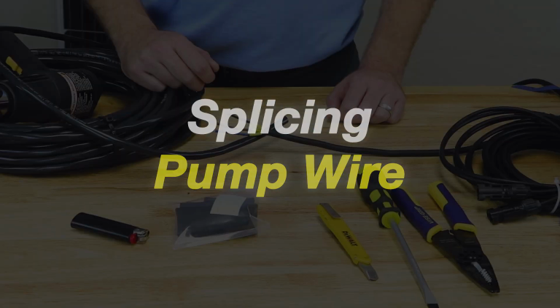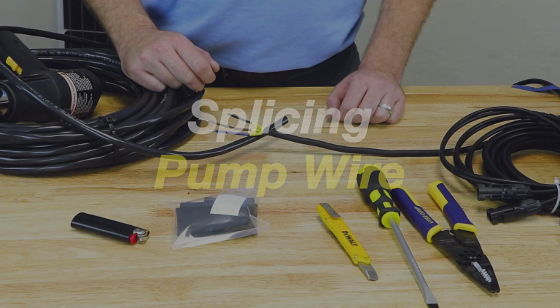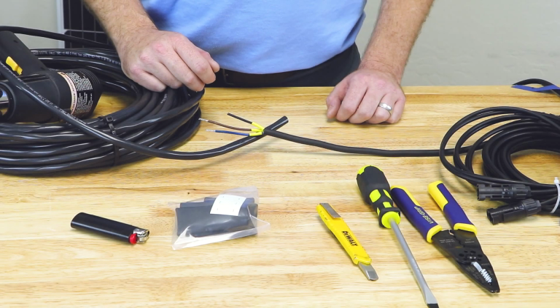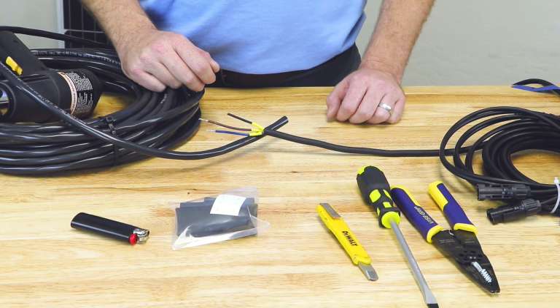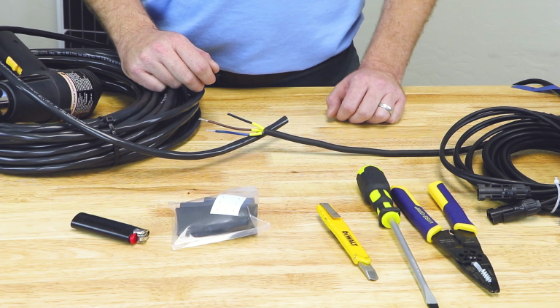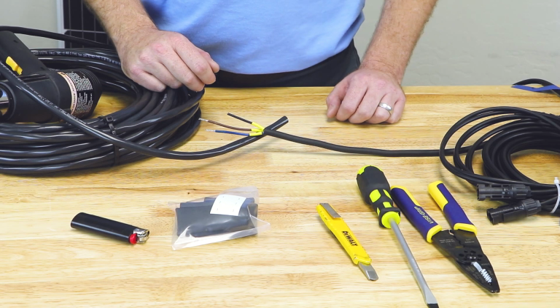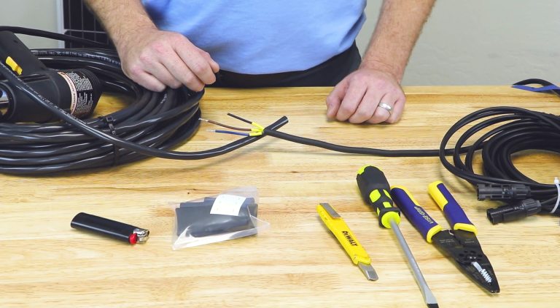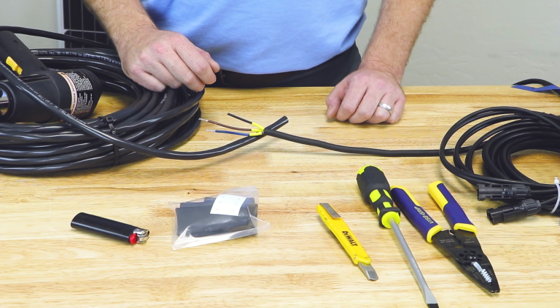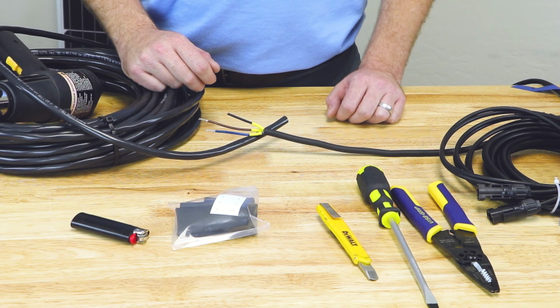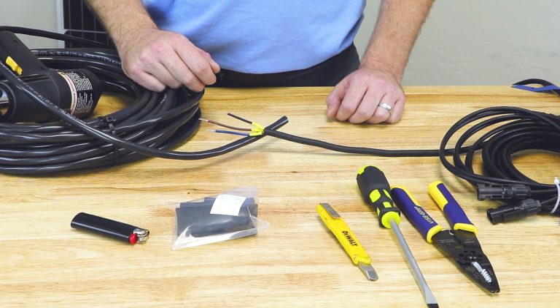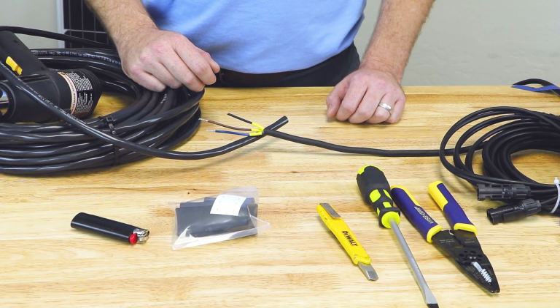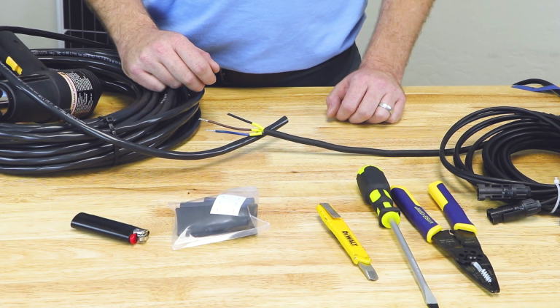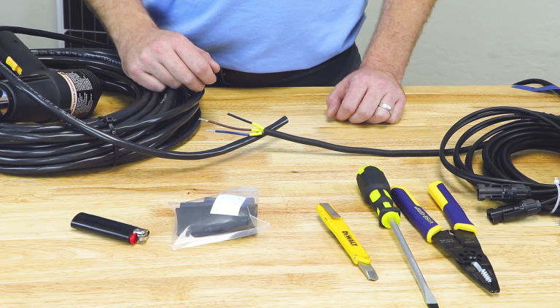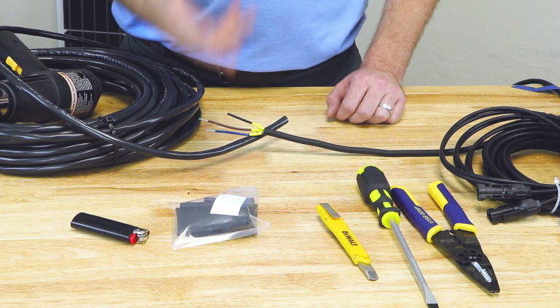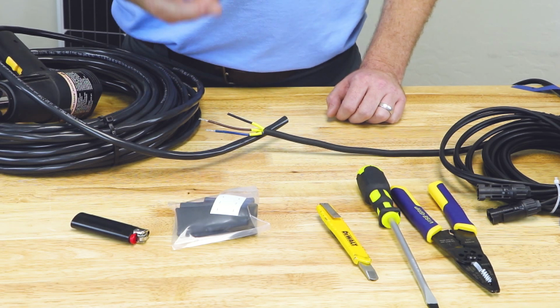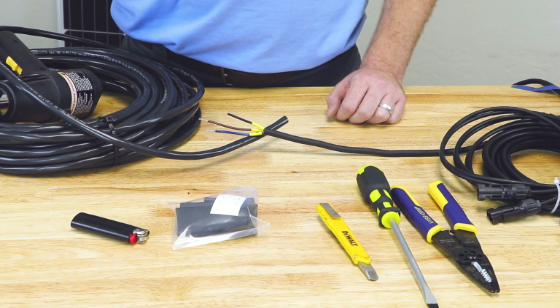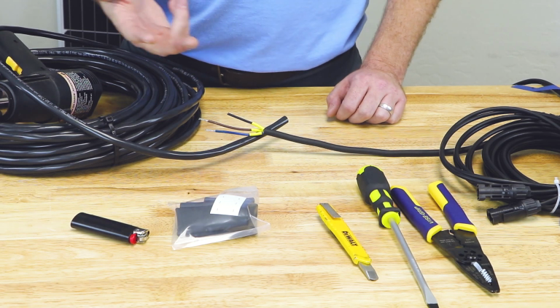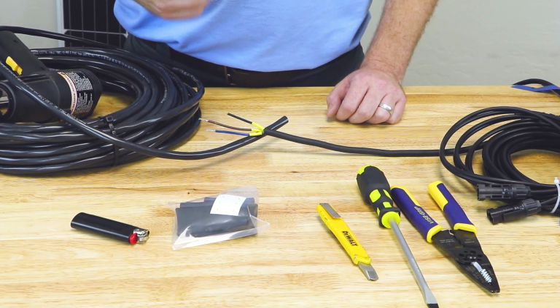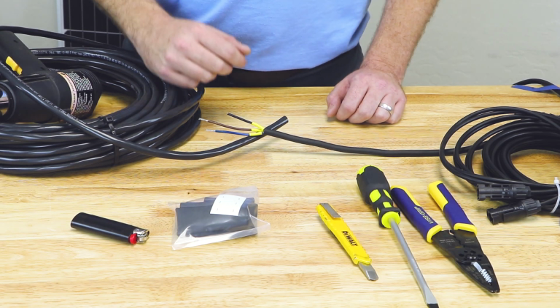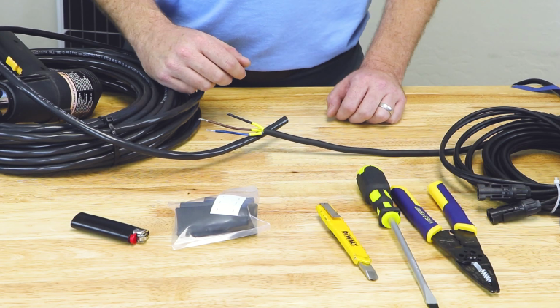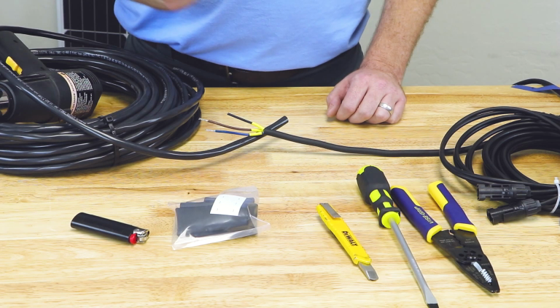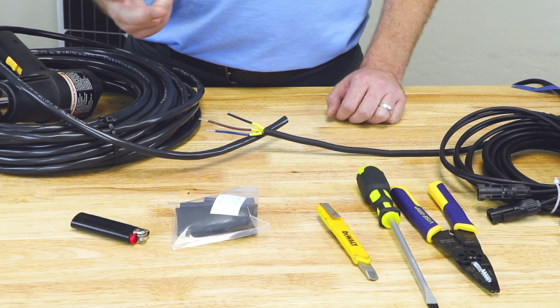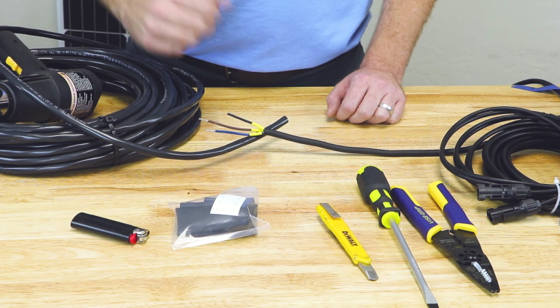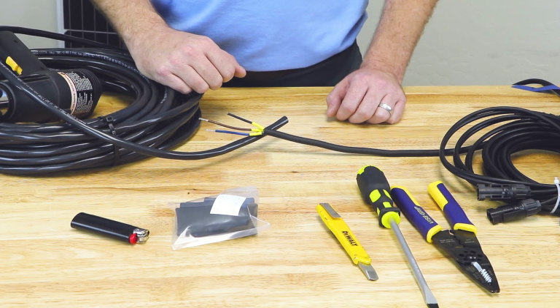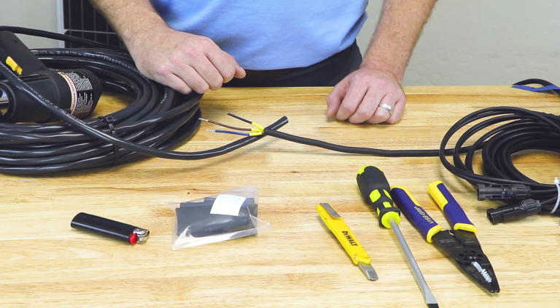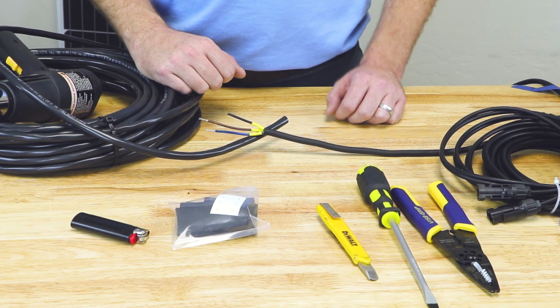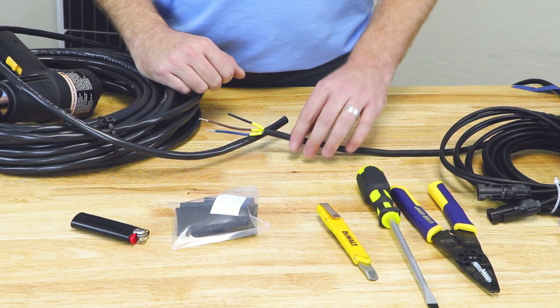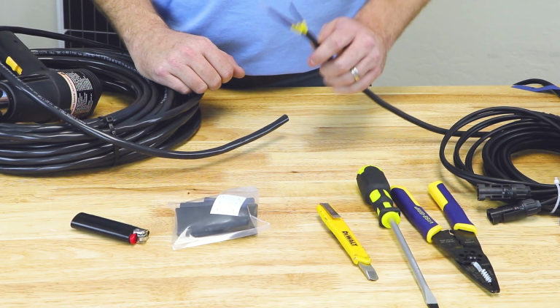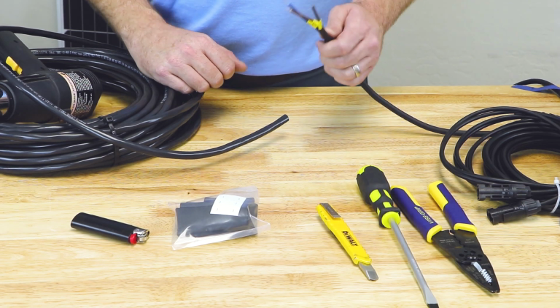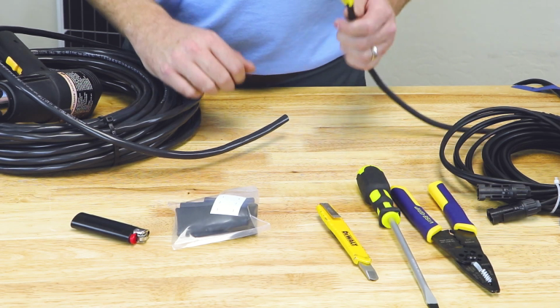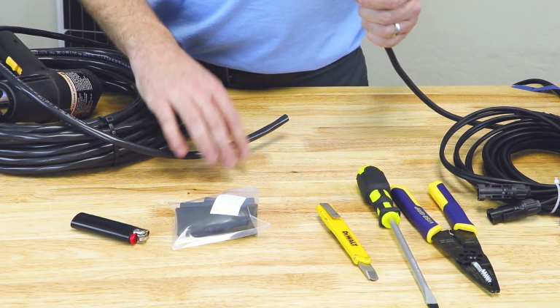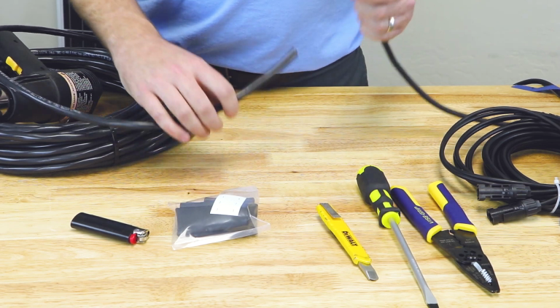We've been told that splicing the pump wire is one of the most difficult parts of this installation. We think it's pretty easy, so if that's the most difficult part, you should have no problem. We're going to walk through the various steps of the splice.